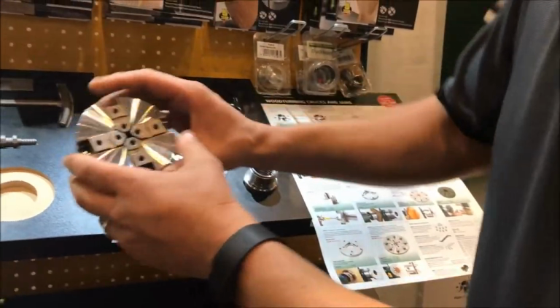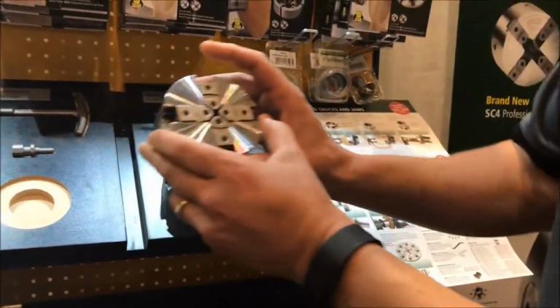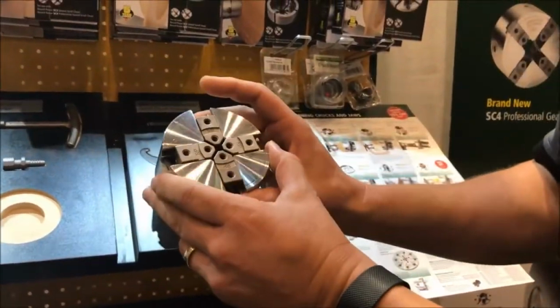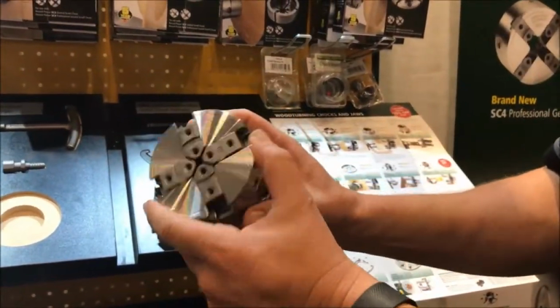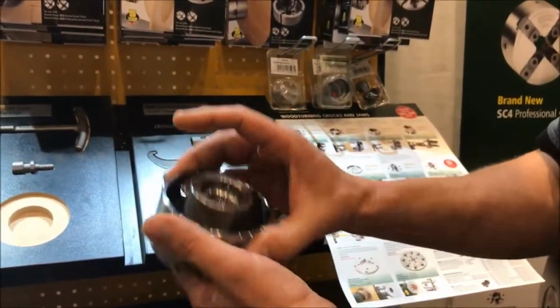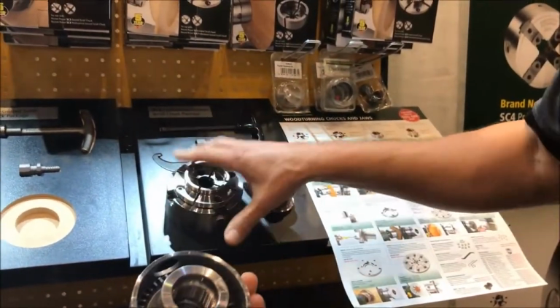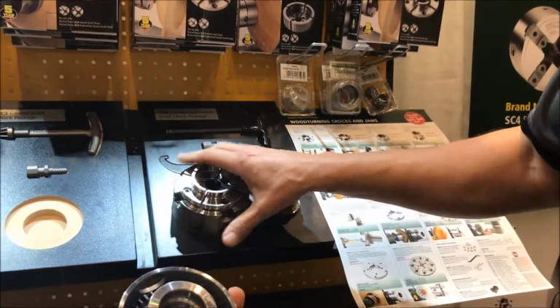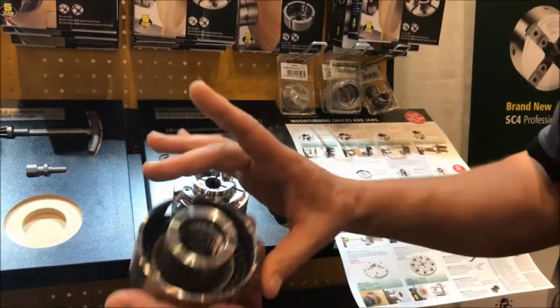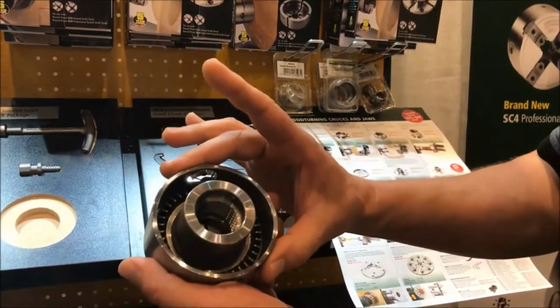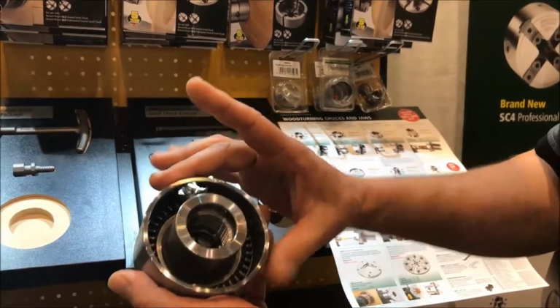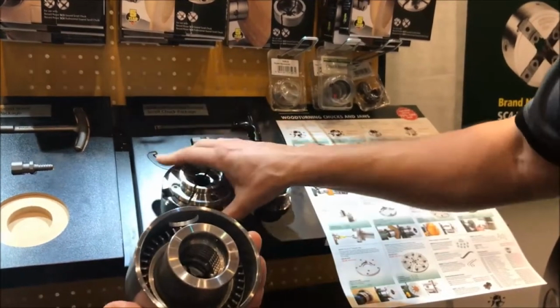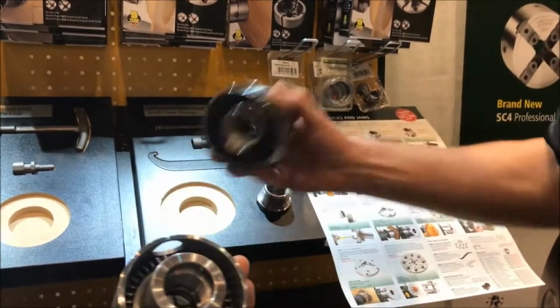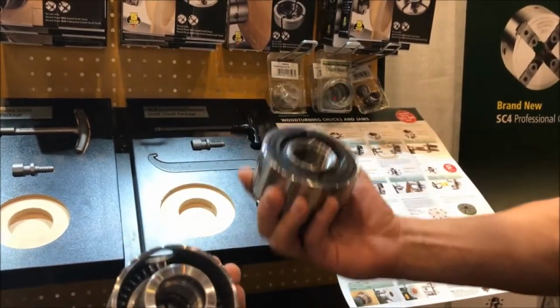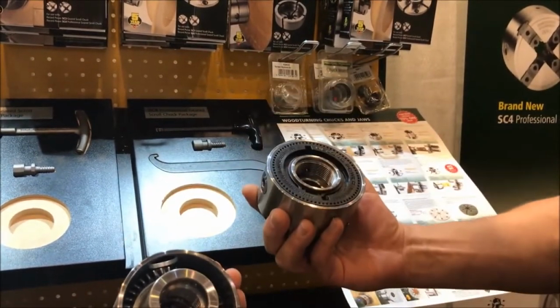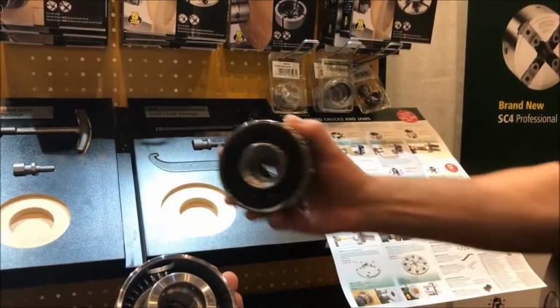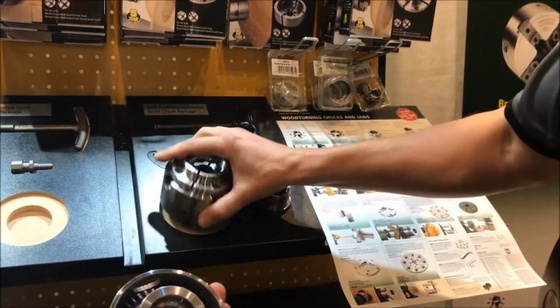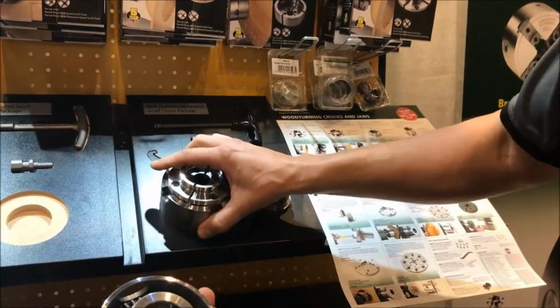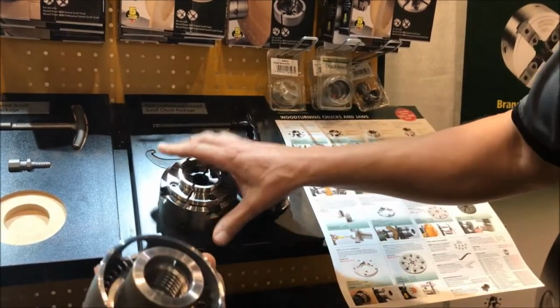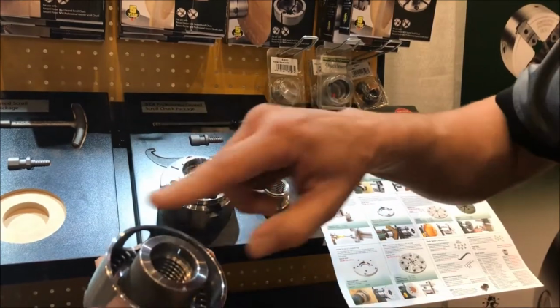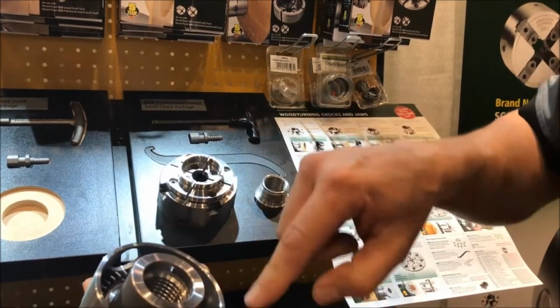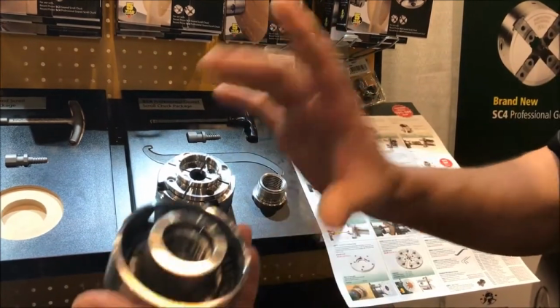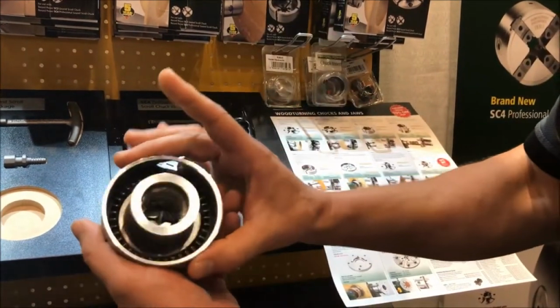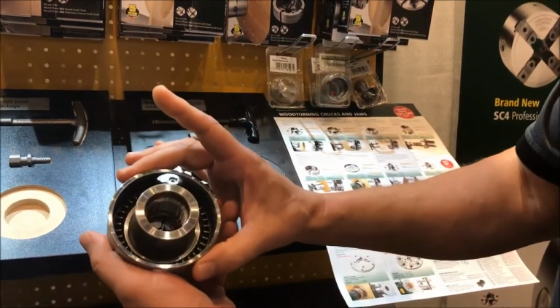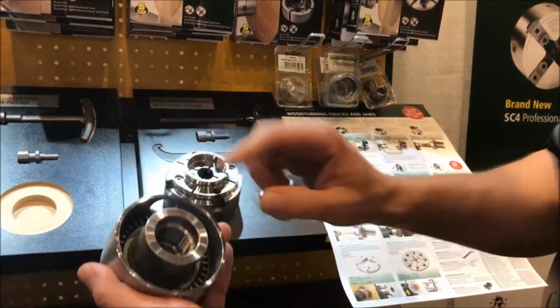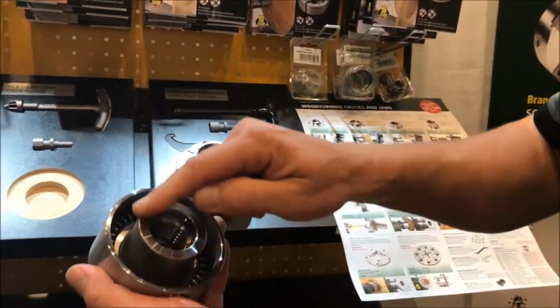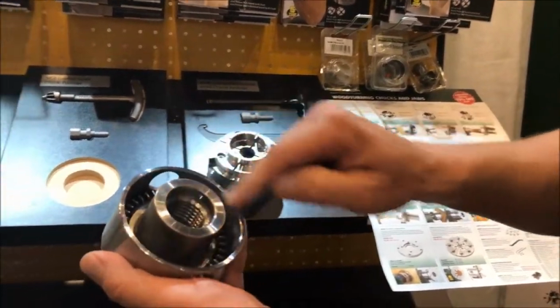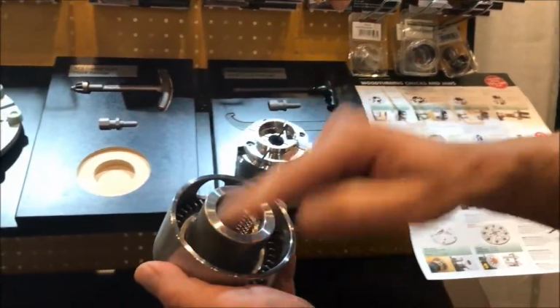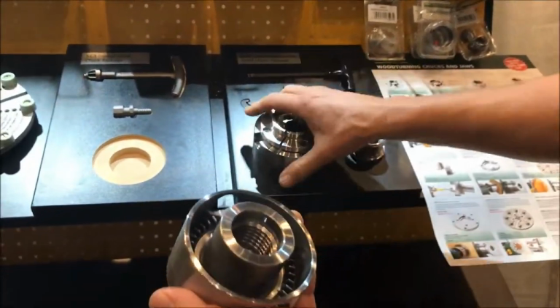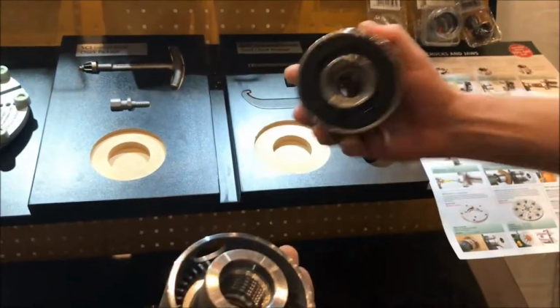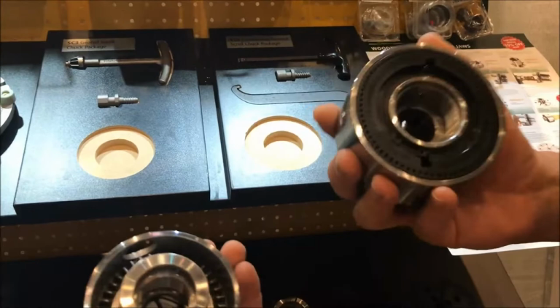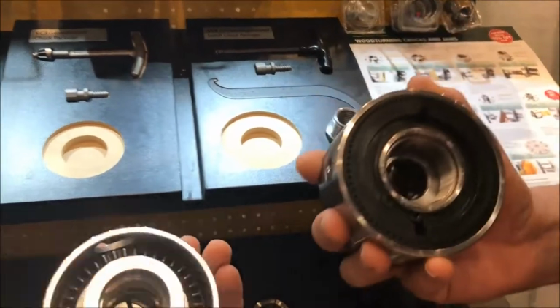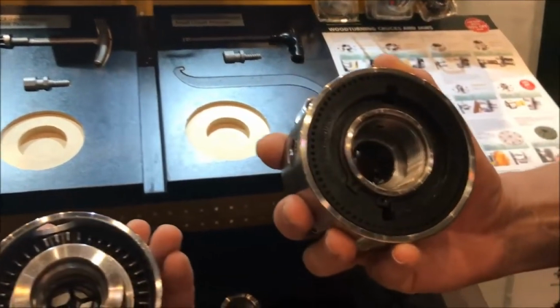Now the difference is, as we can see: 90mm versus 100mm — that's the outside diameter. And then open back versus sealed back.